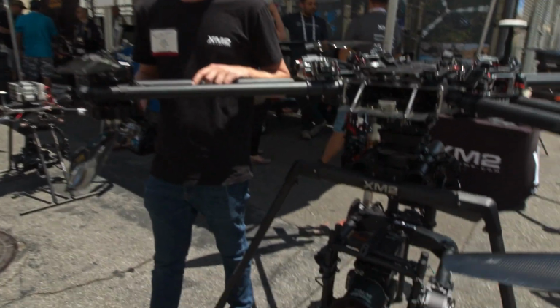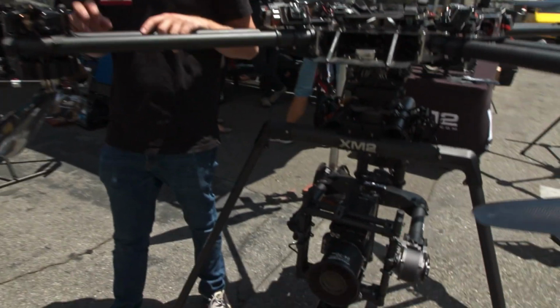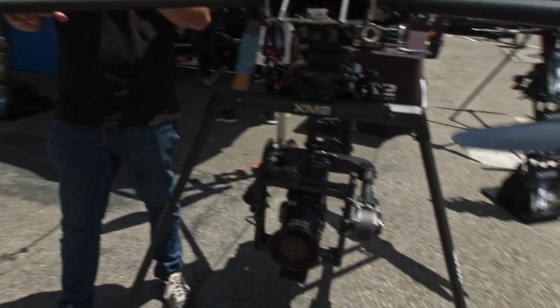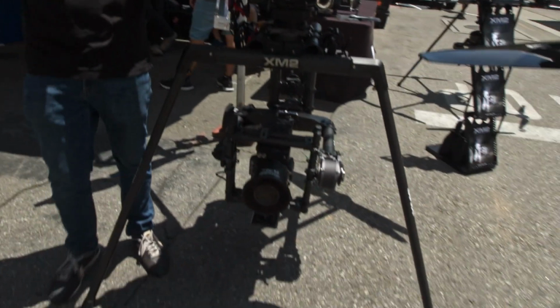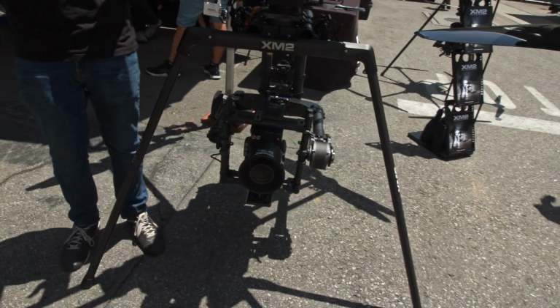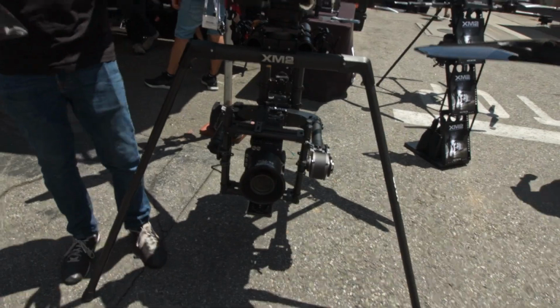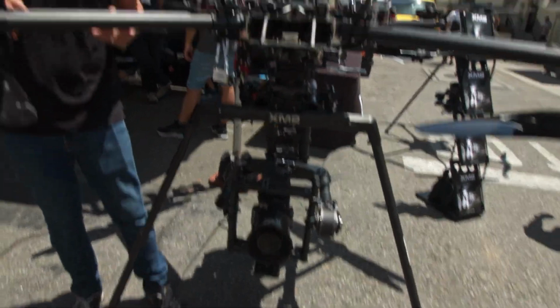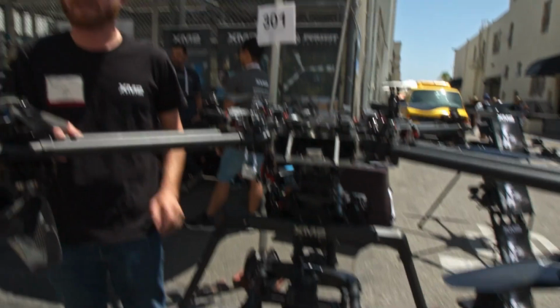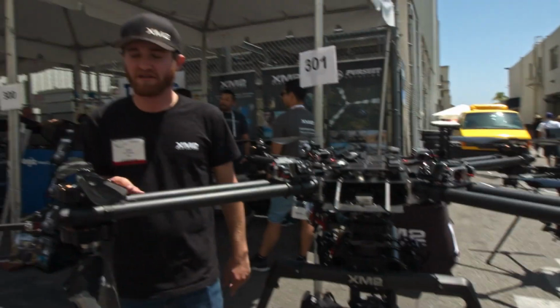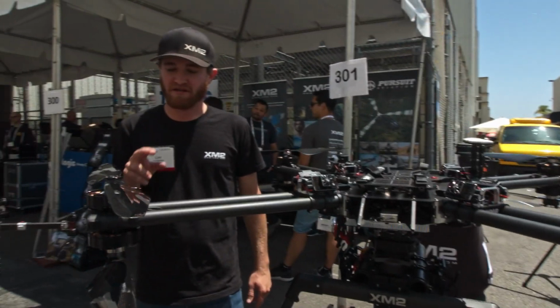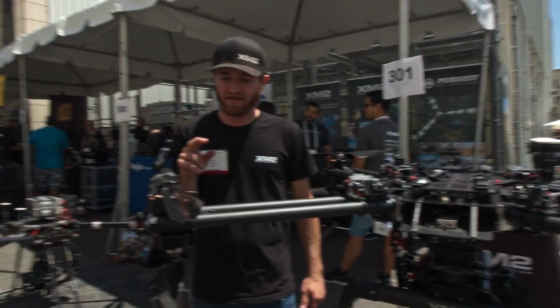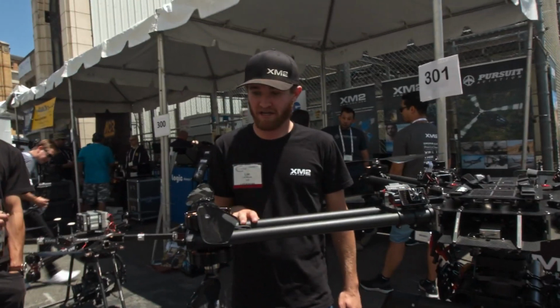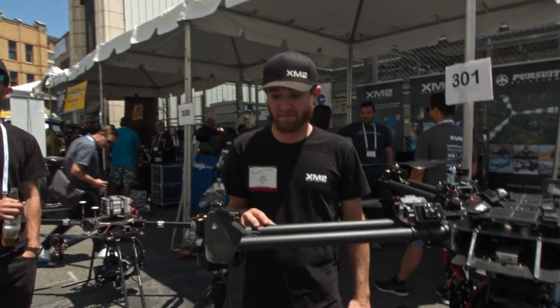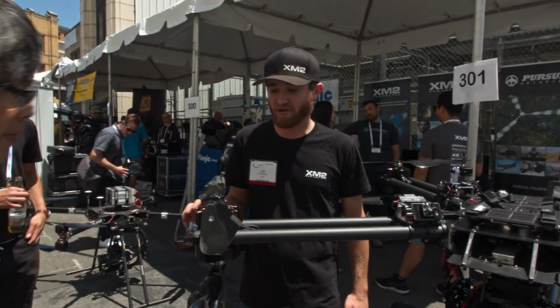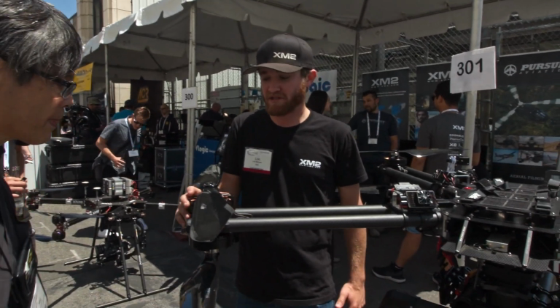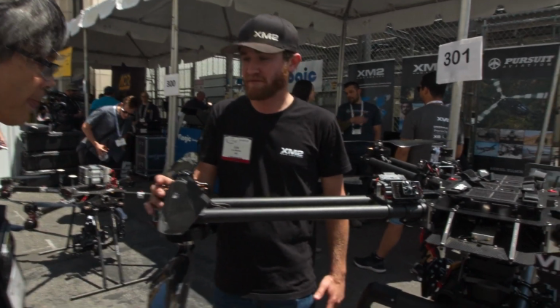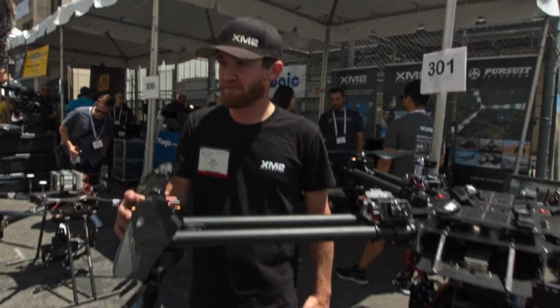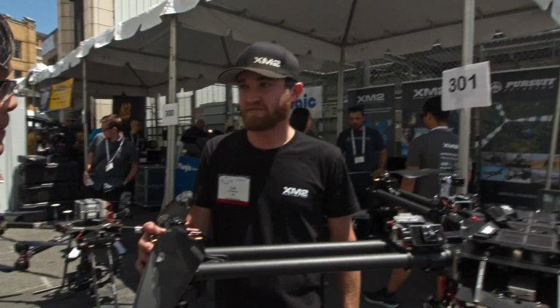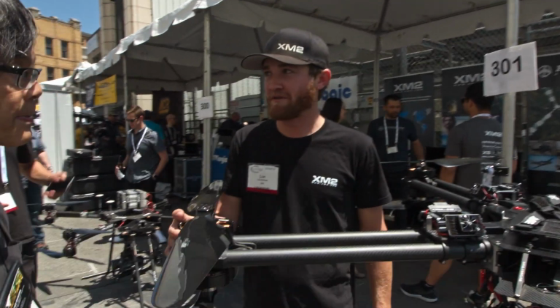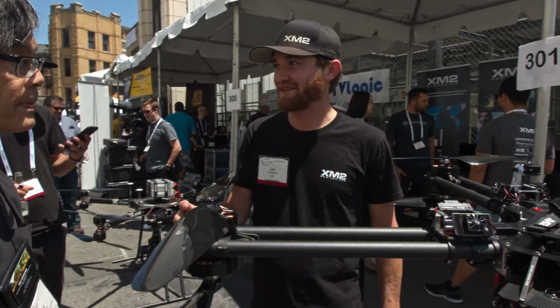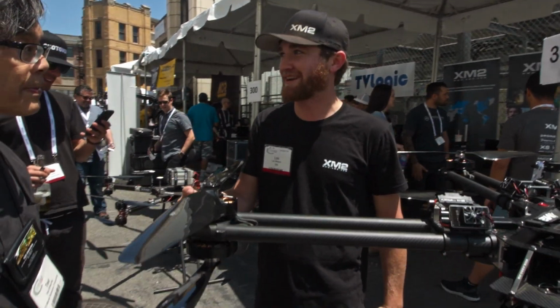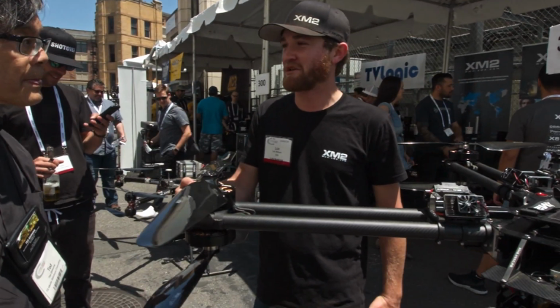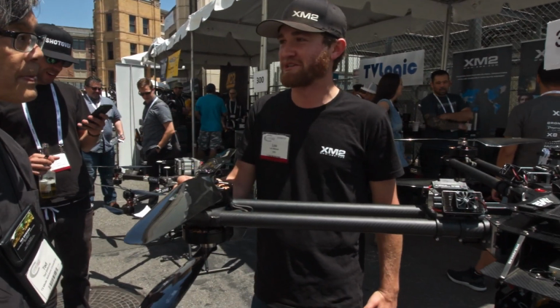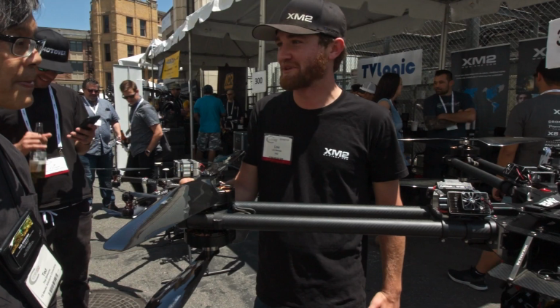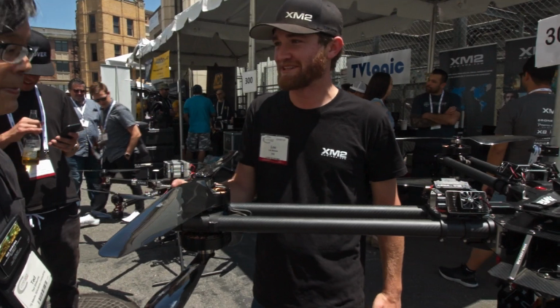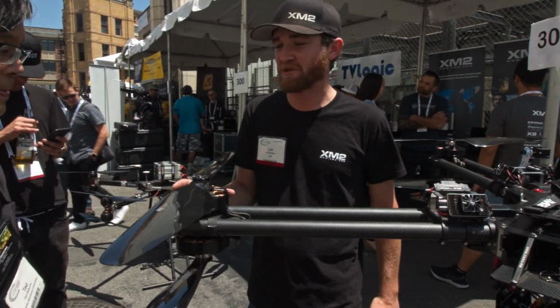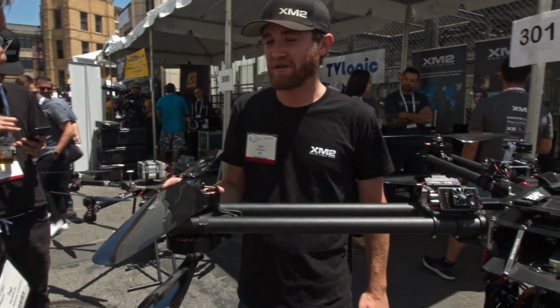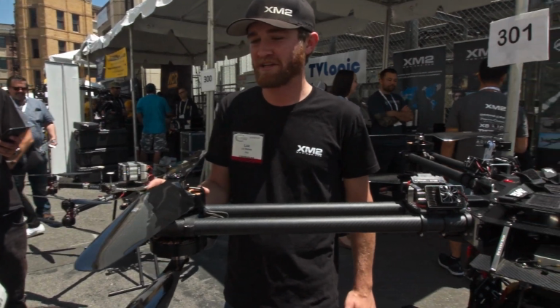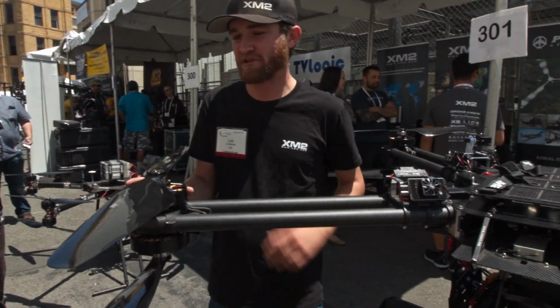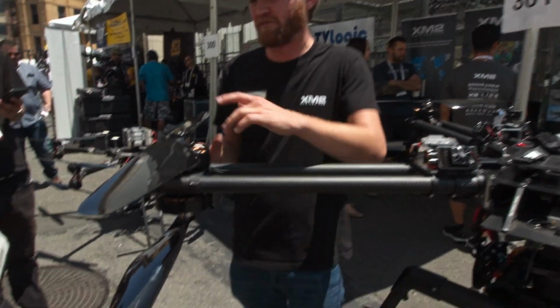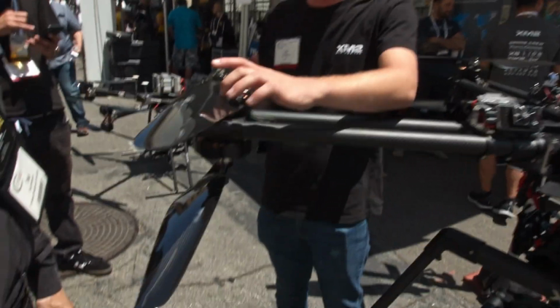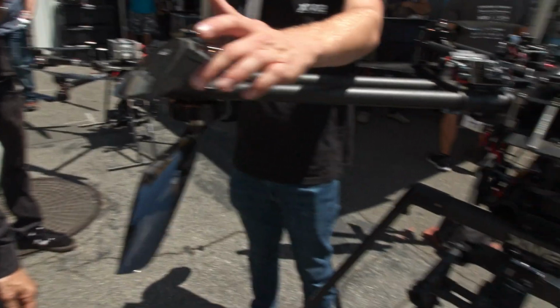There are 130 FPS motors, and there's a lot of torque in there. The 34-inch props.